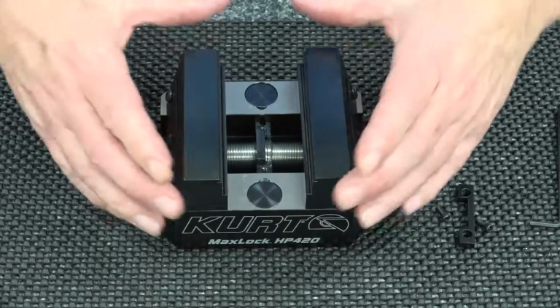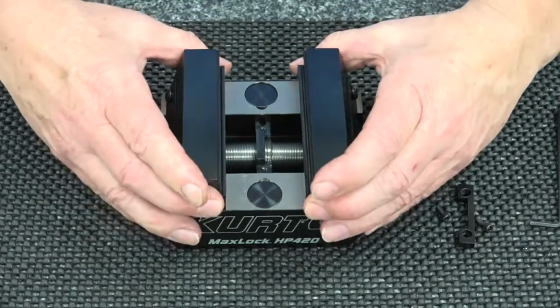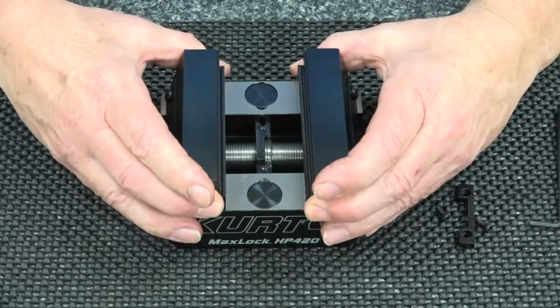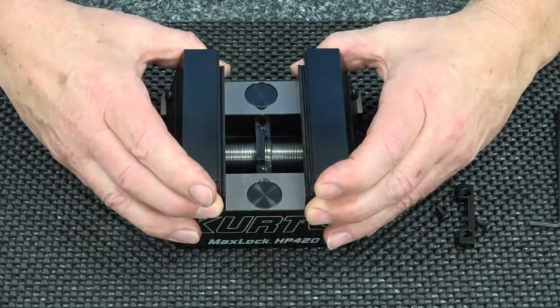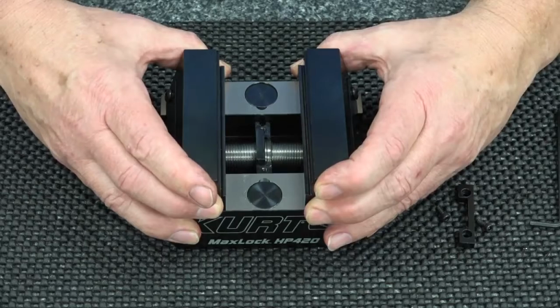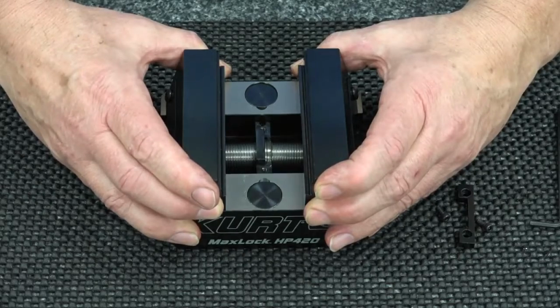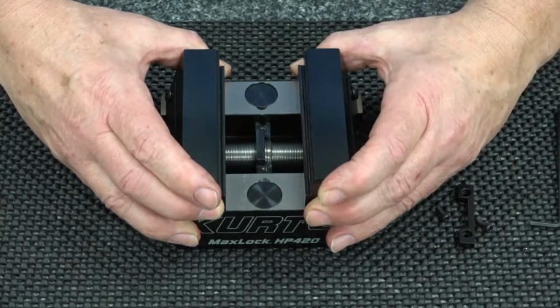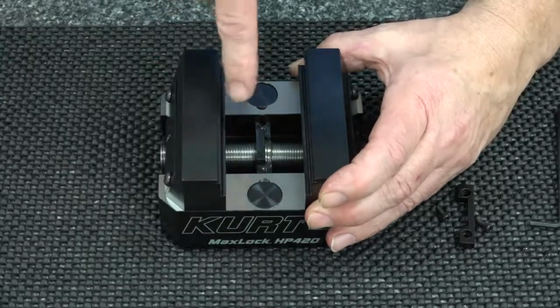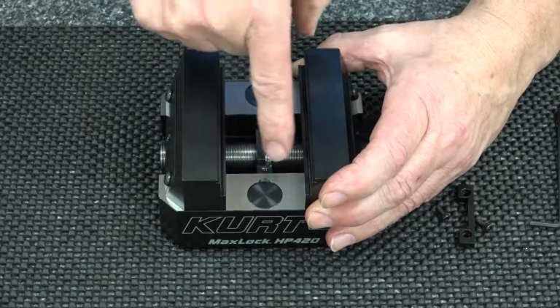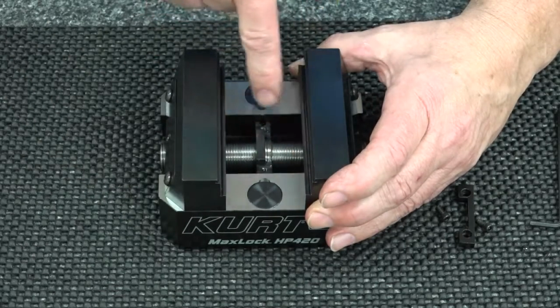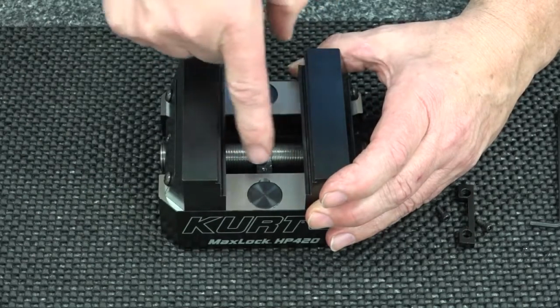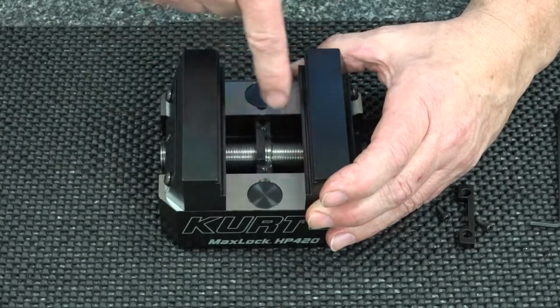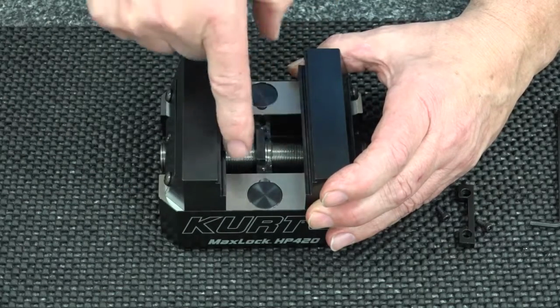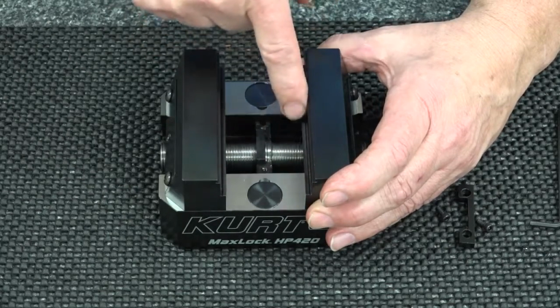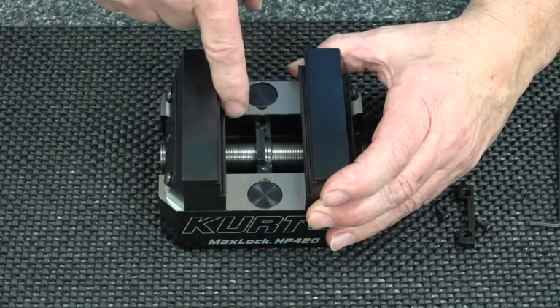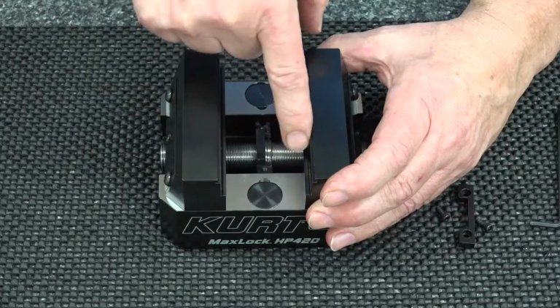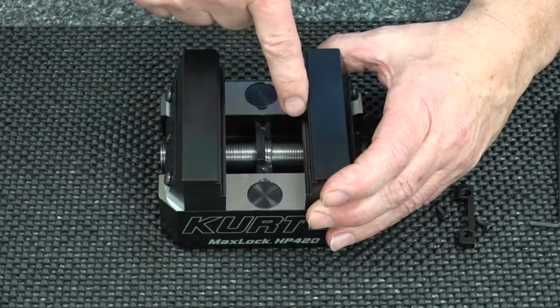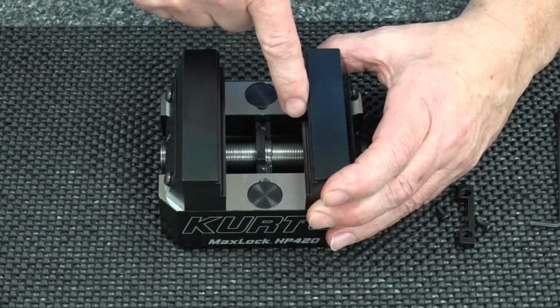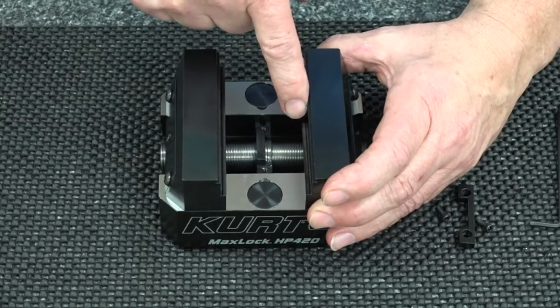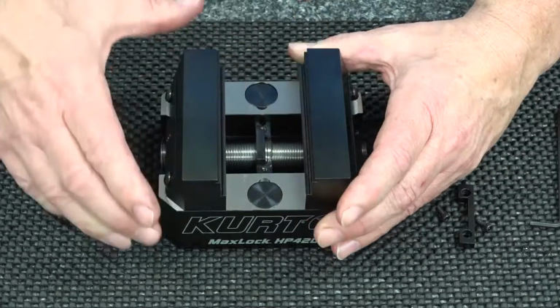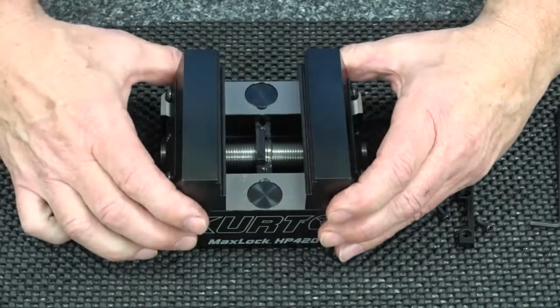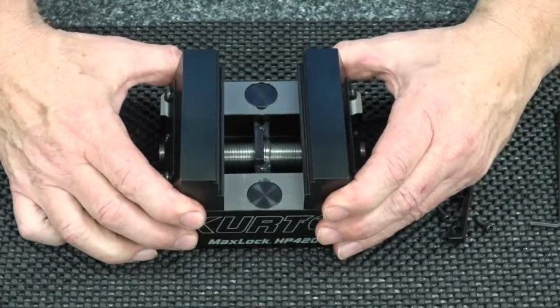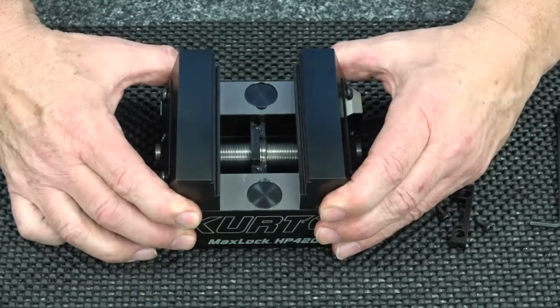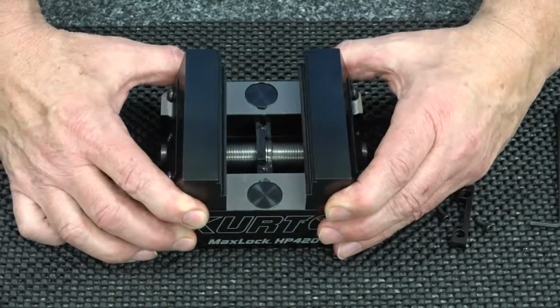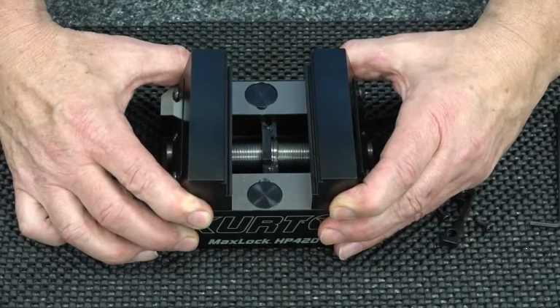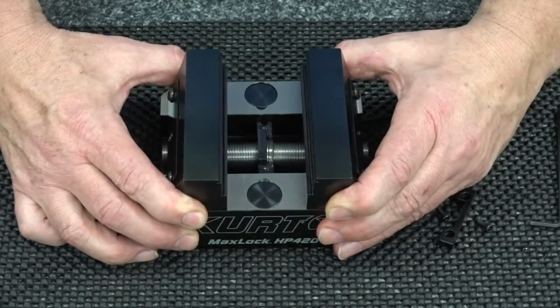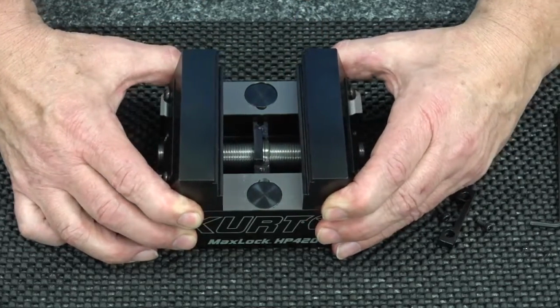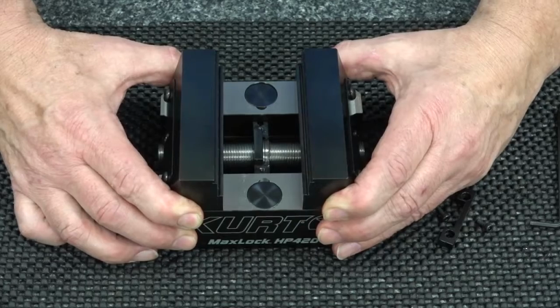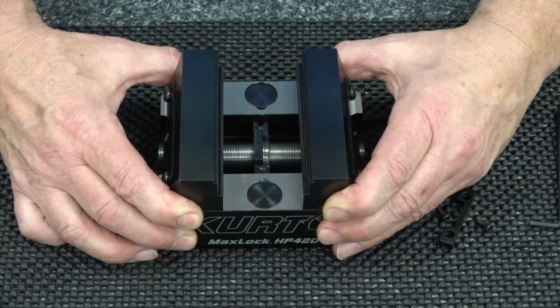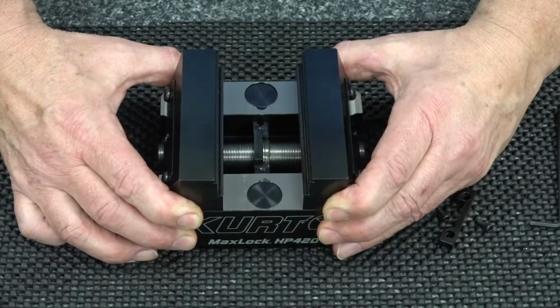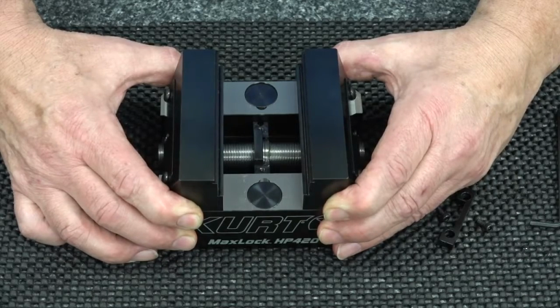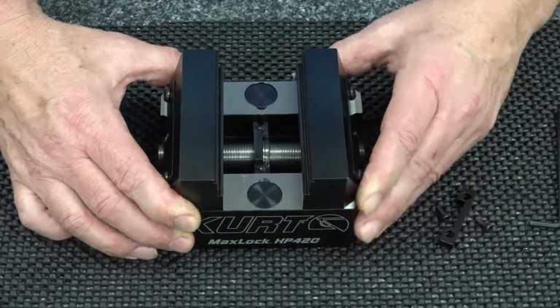So with your jaws in place and your vise mounted on your table, you can come in the center here and sweep the sides of the jaws to find your center on your machine. Then you can adjust this from side to side slightly and put your center point where you need it.